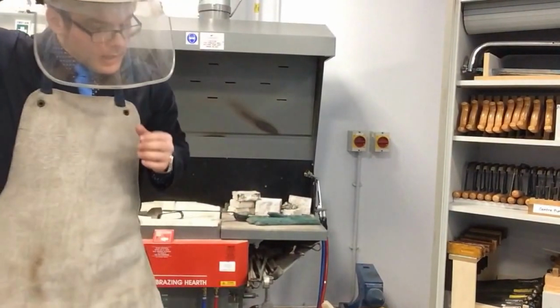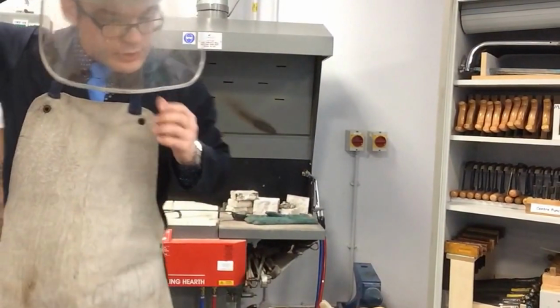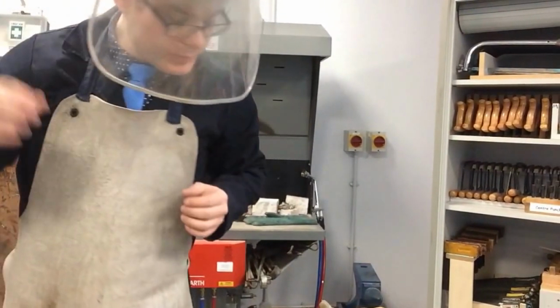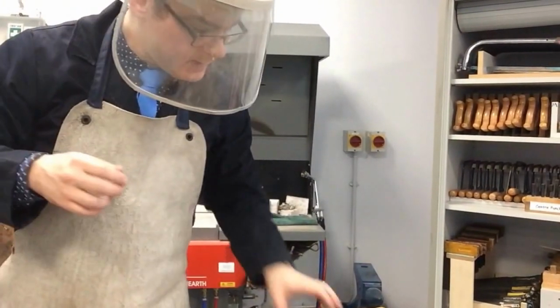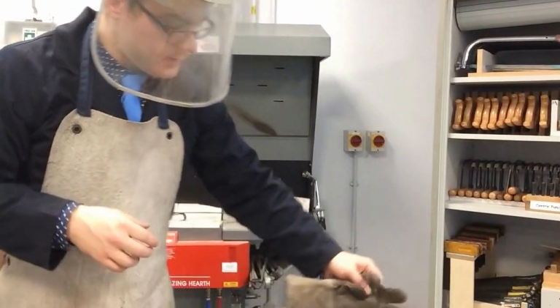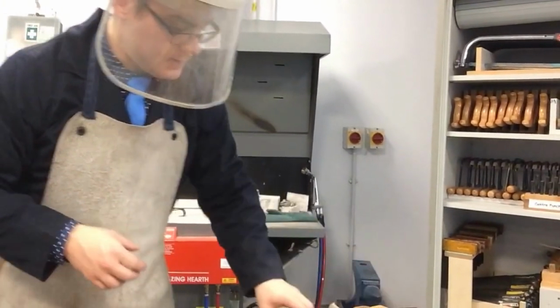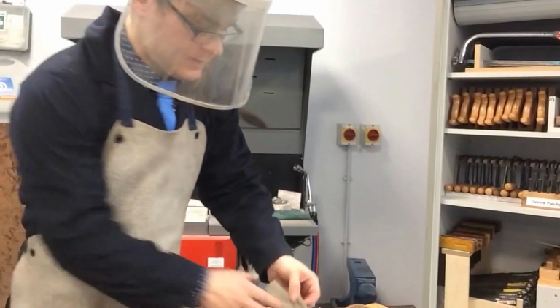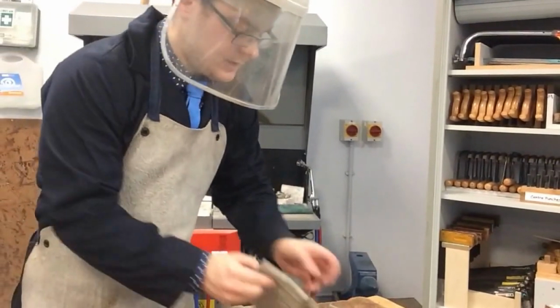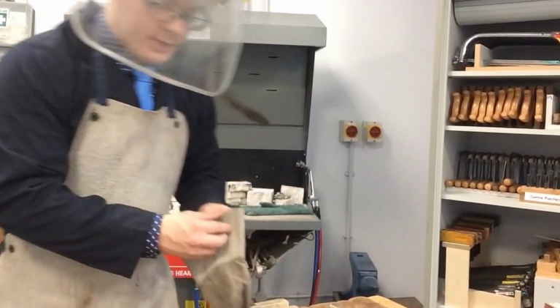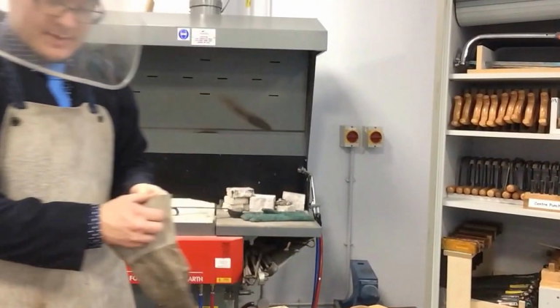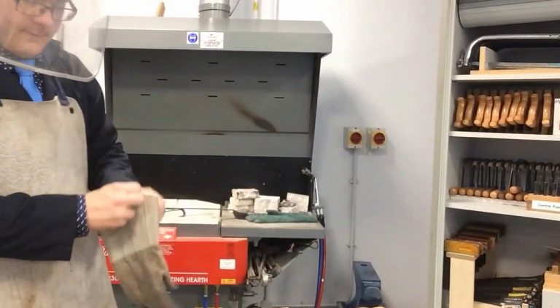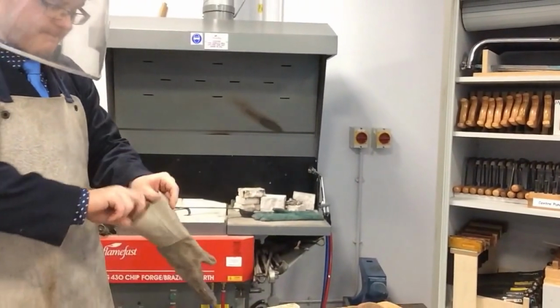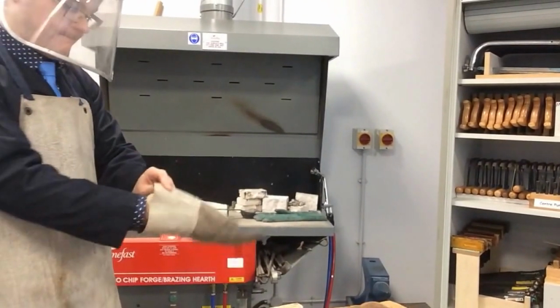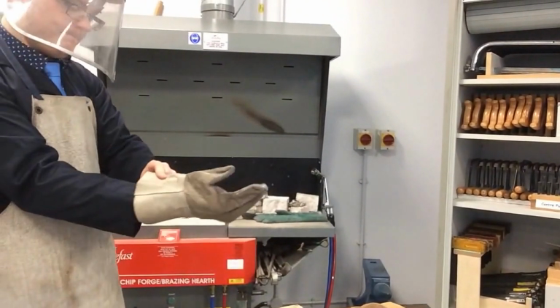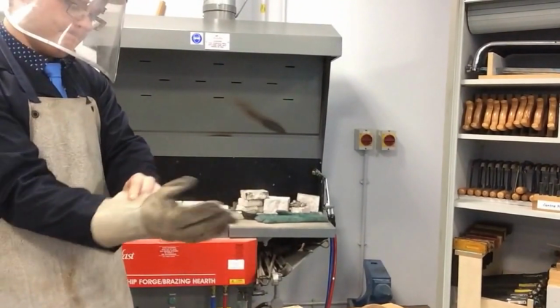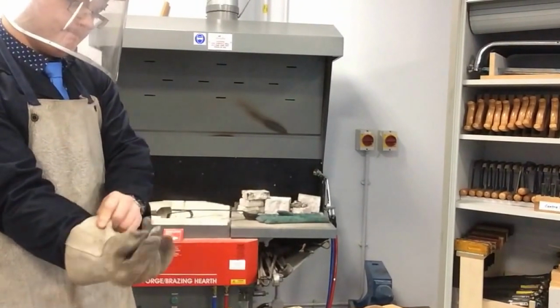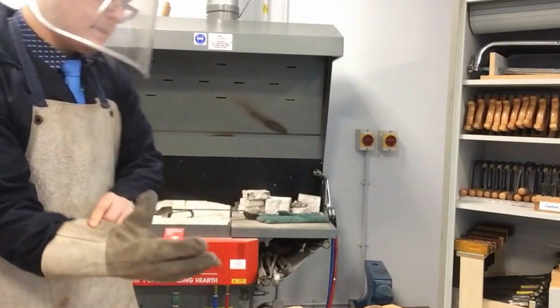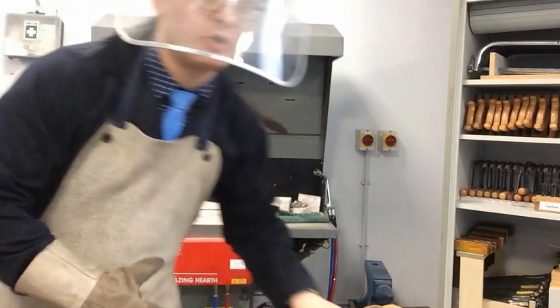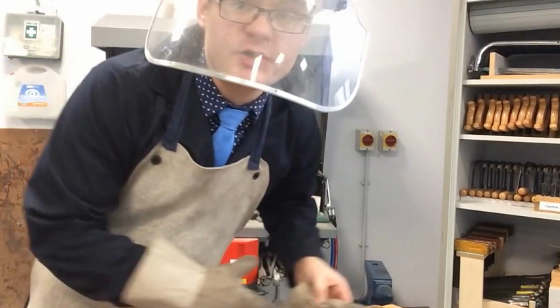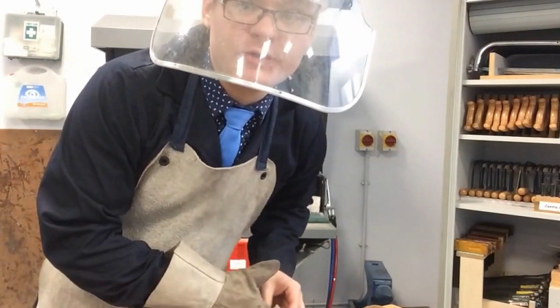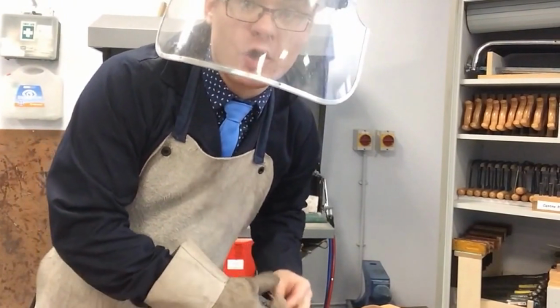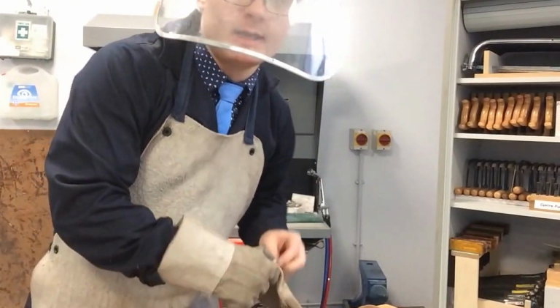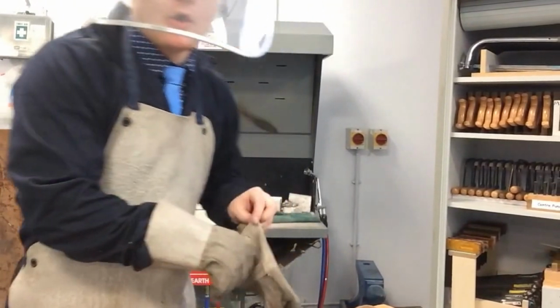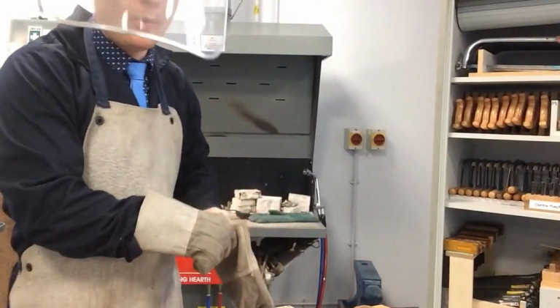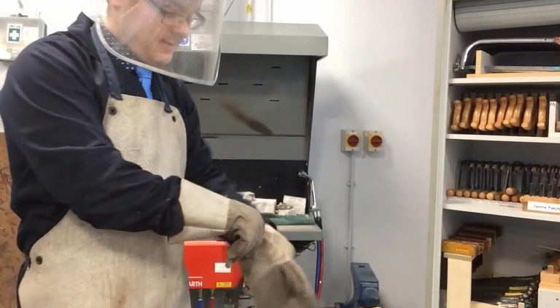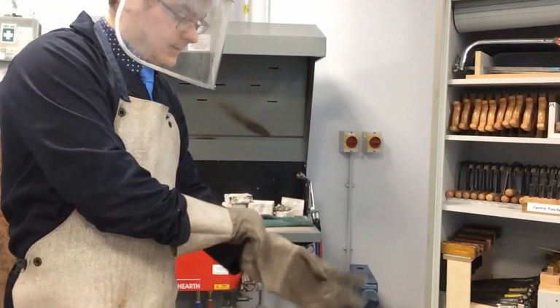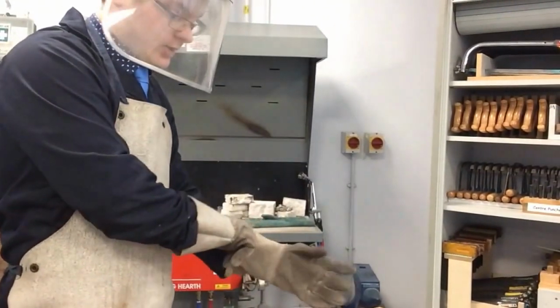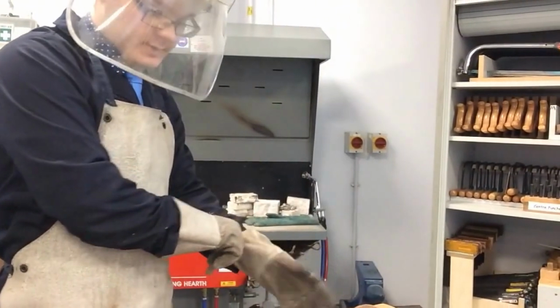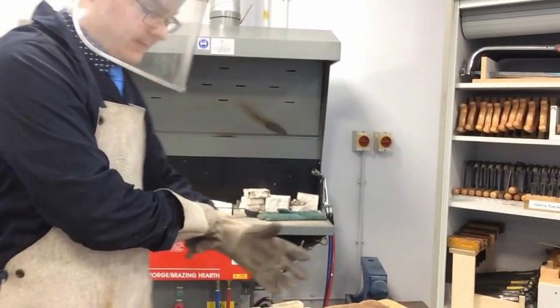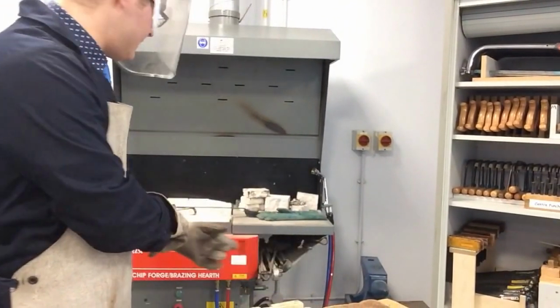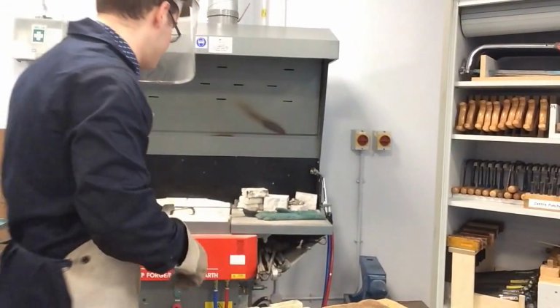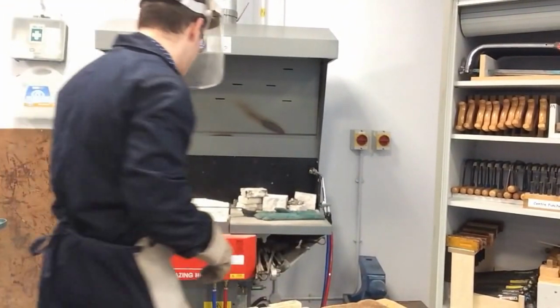I'm going to turn it on now. I'm going to try and do most of my talking when the extractor is off — I need to switch it on now.